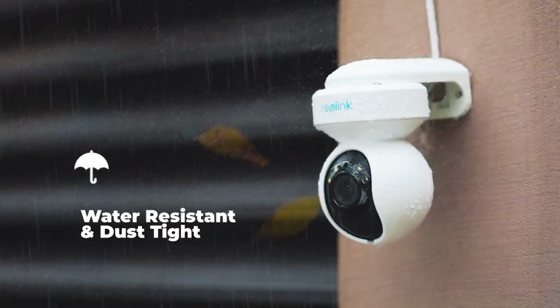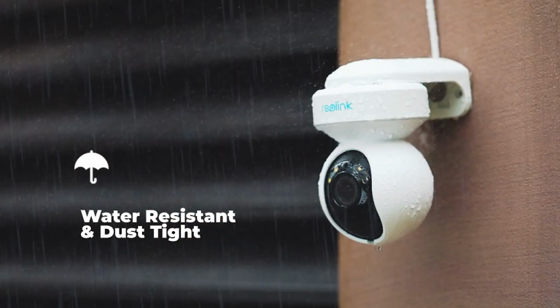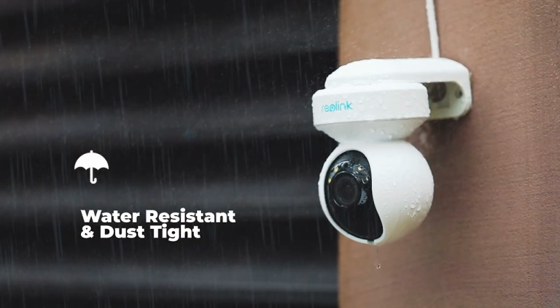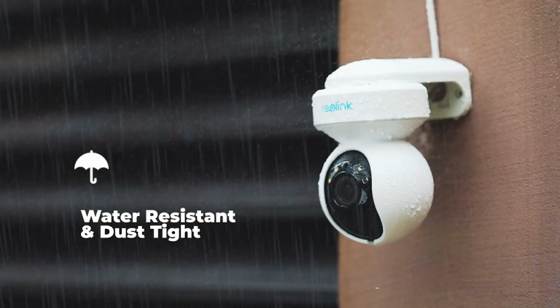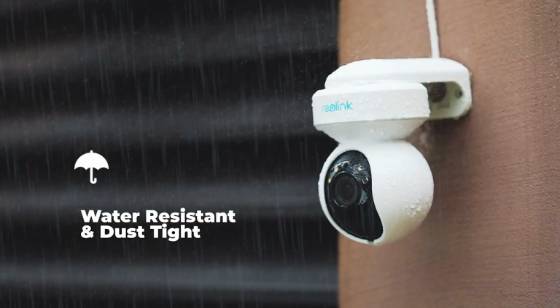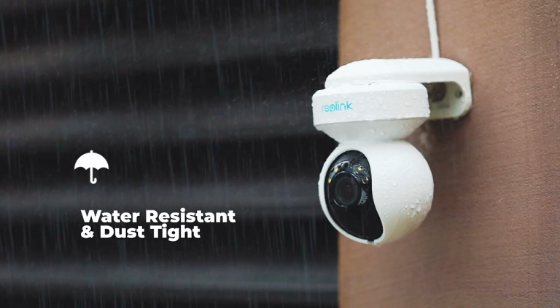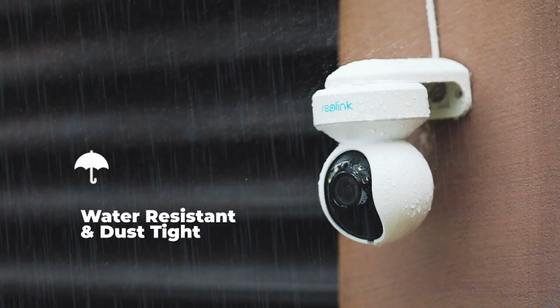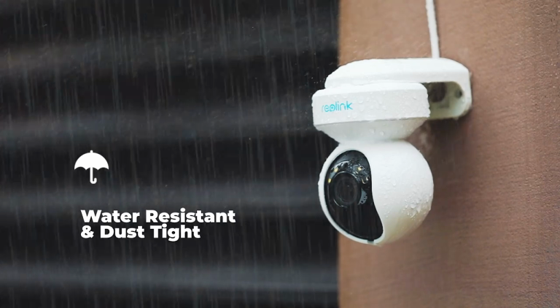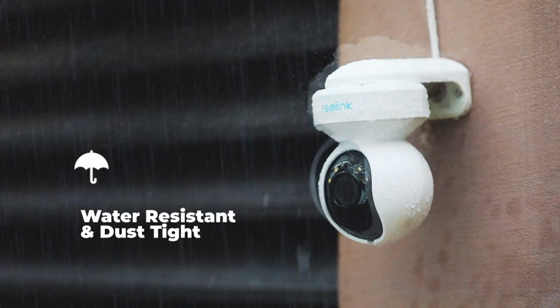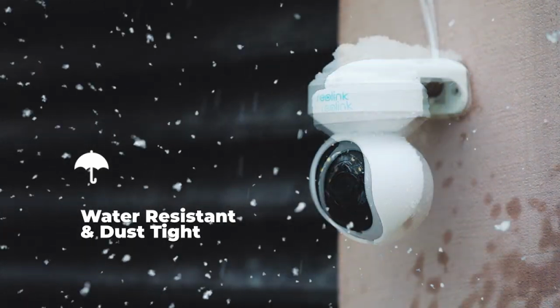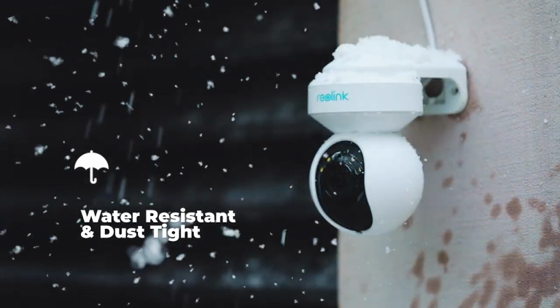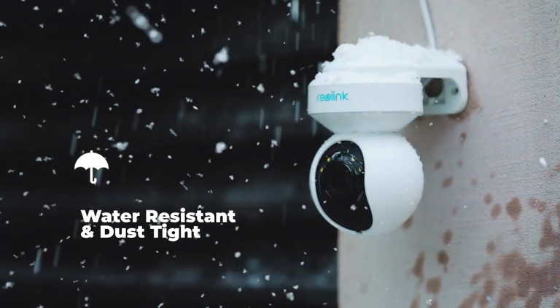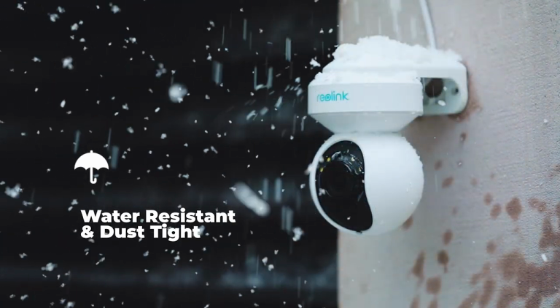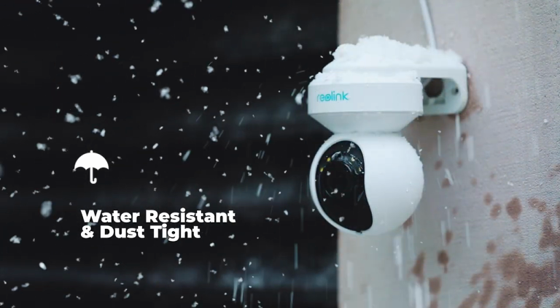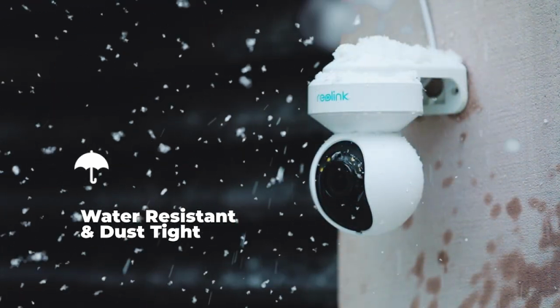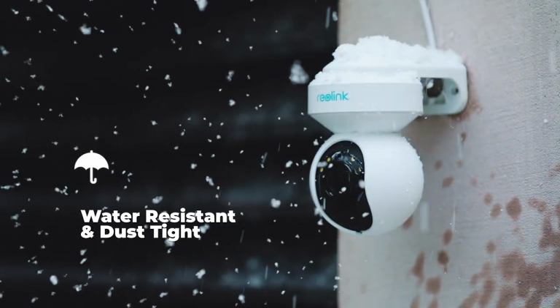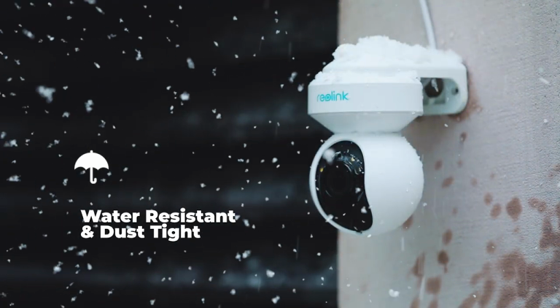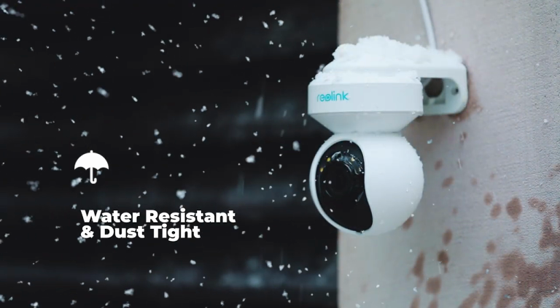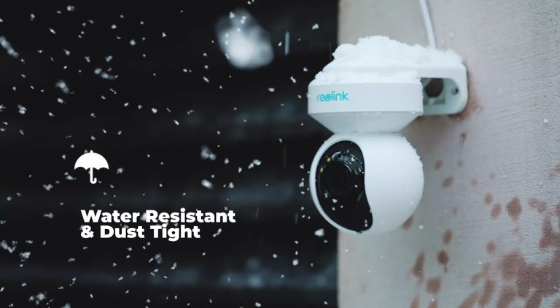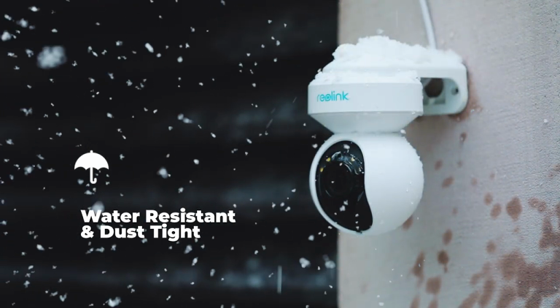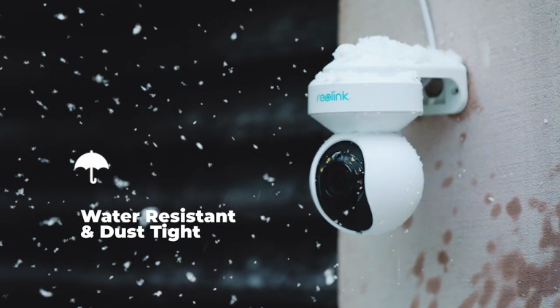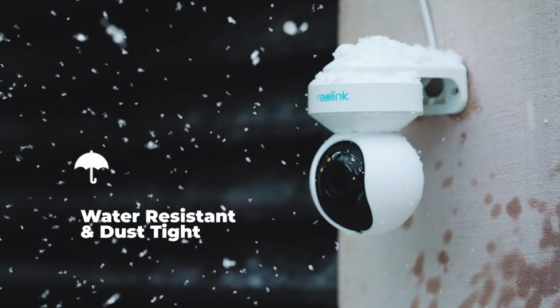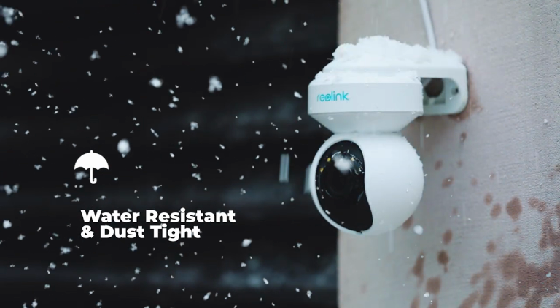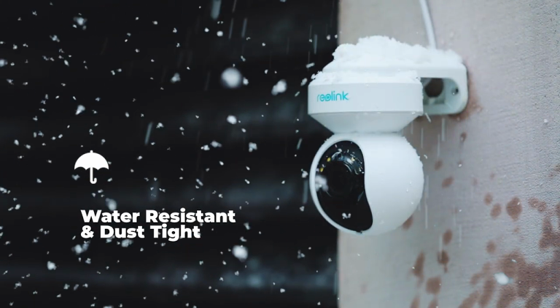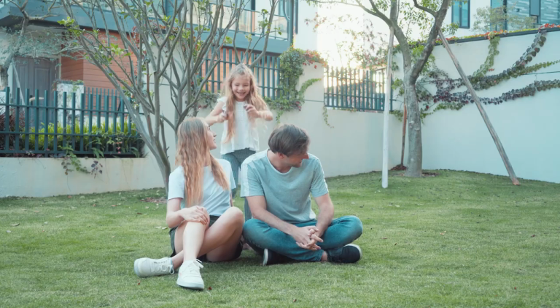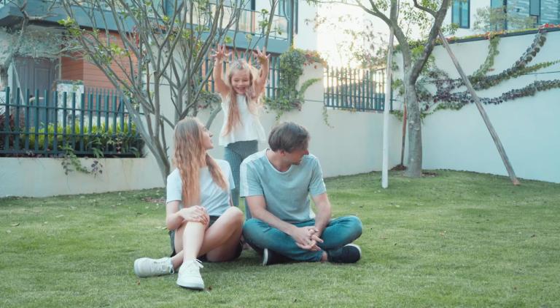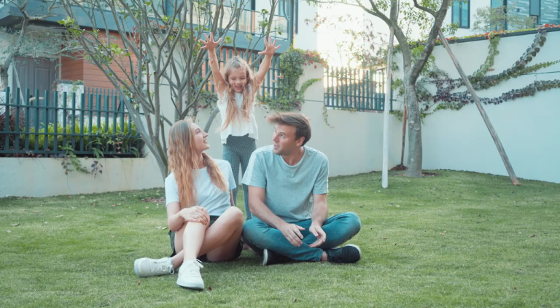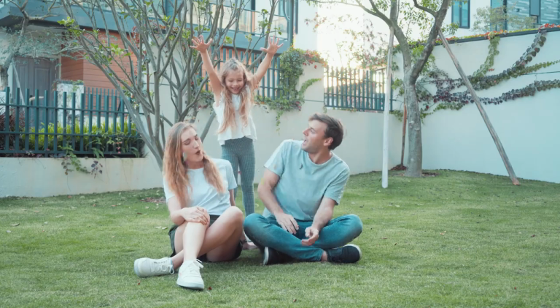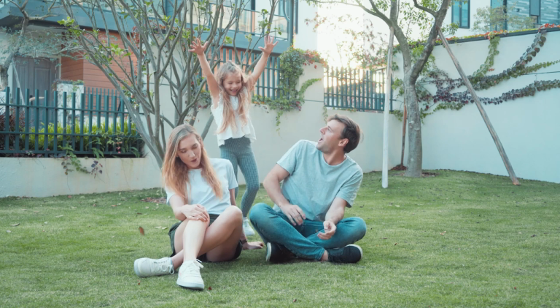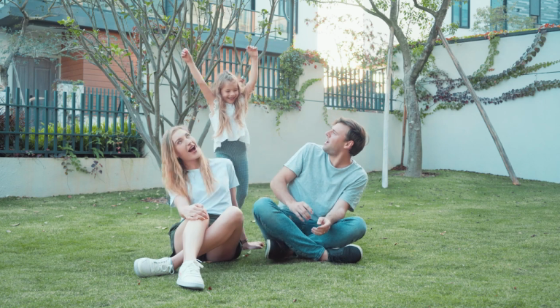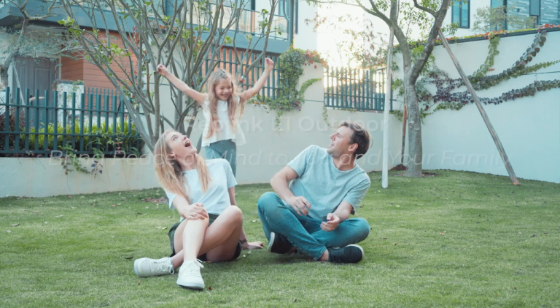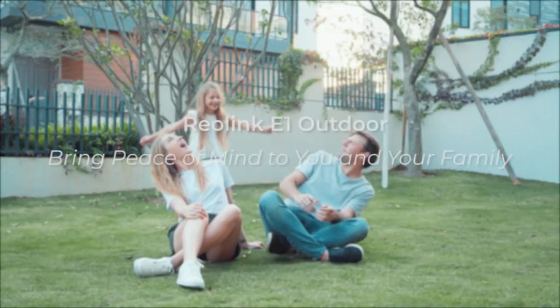Come rain, wind, or snow, Reolink E1 Outdoor Security Camera will be there and guard your every moment together with family.